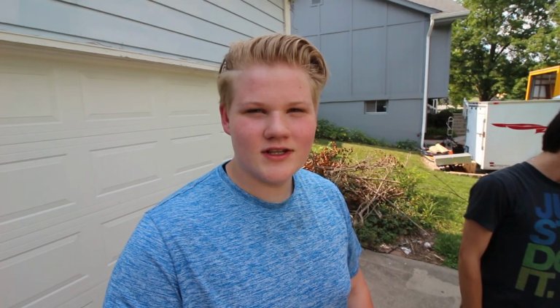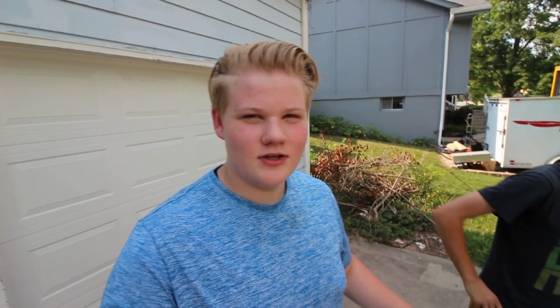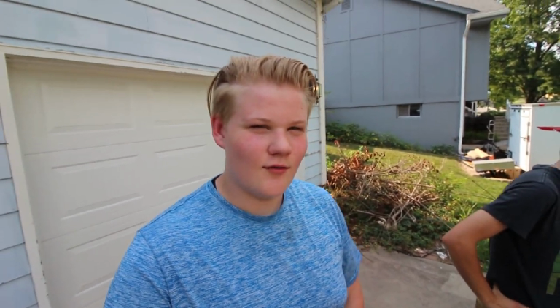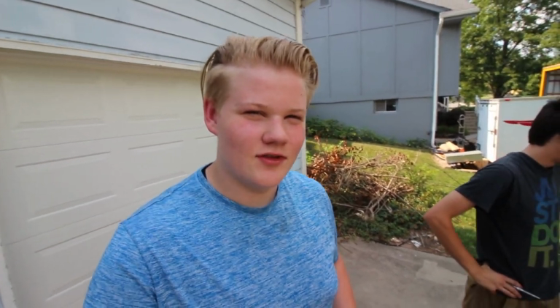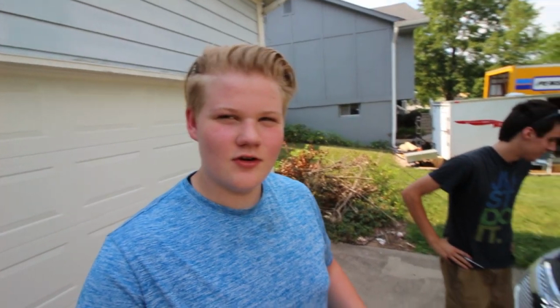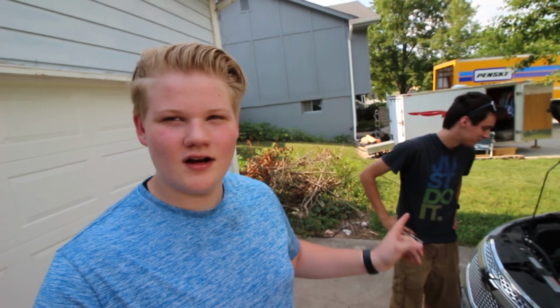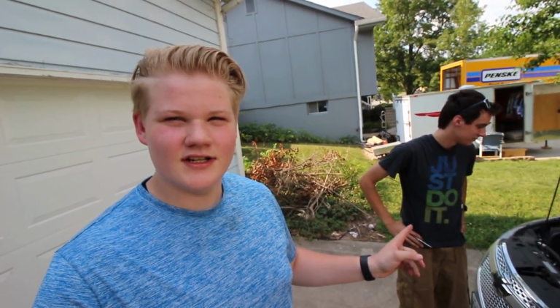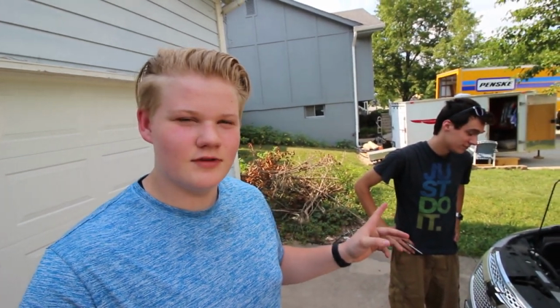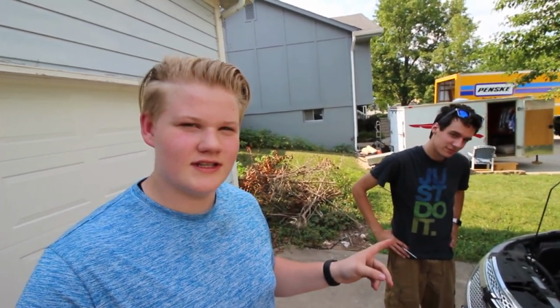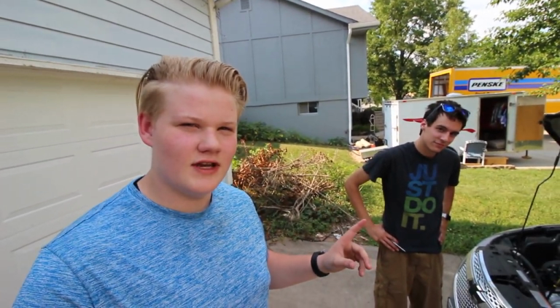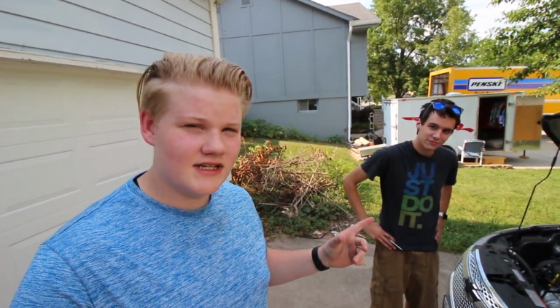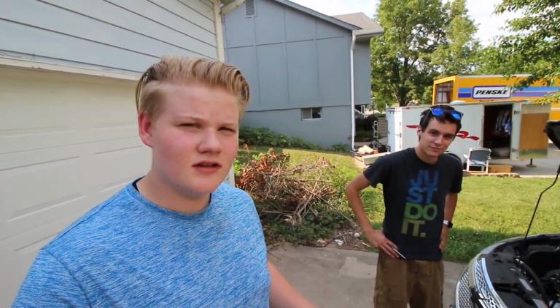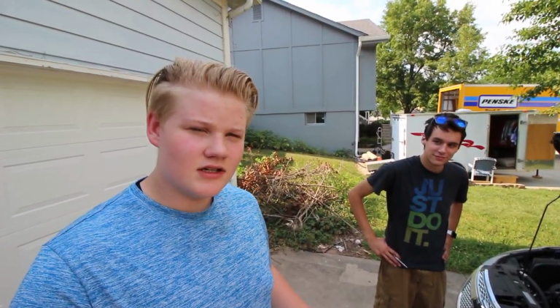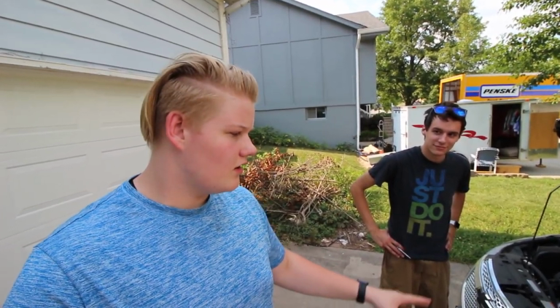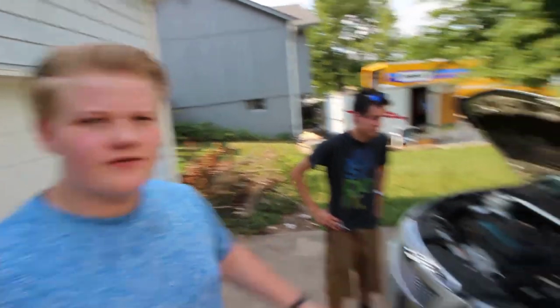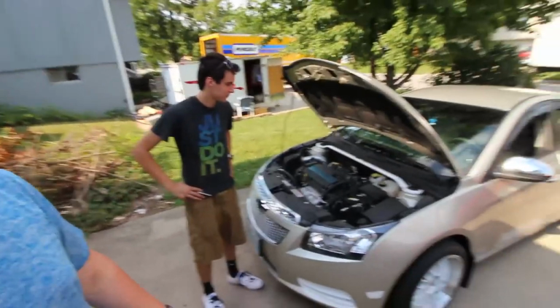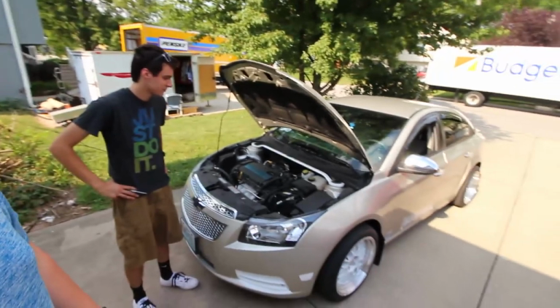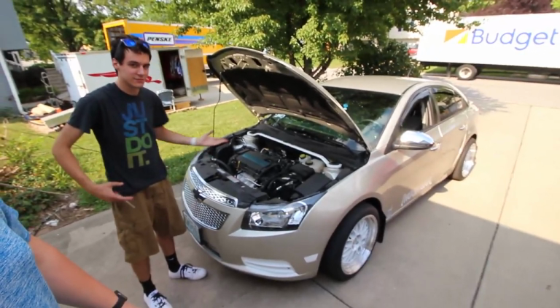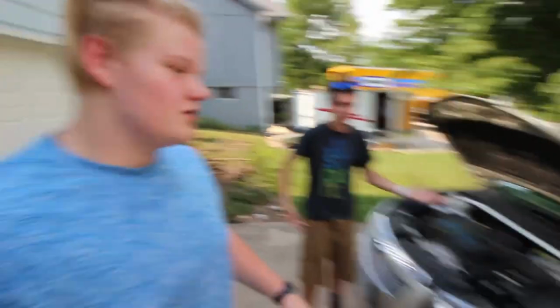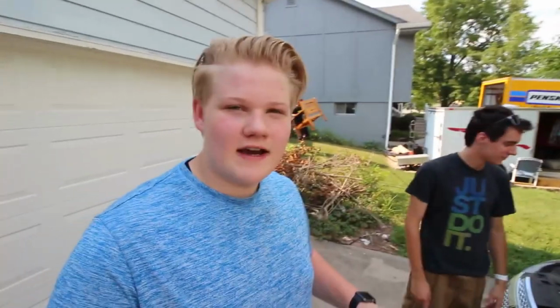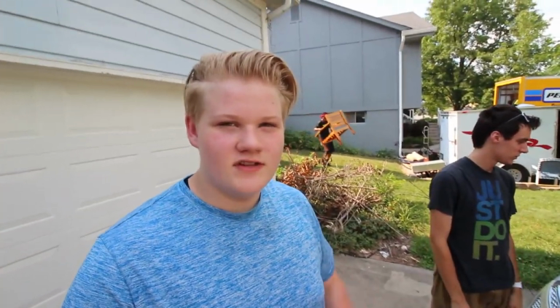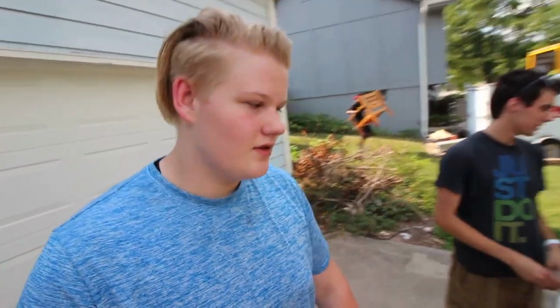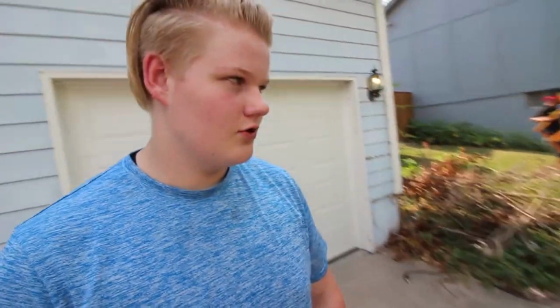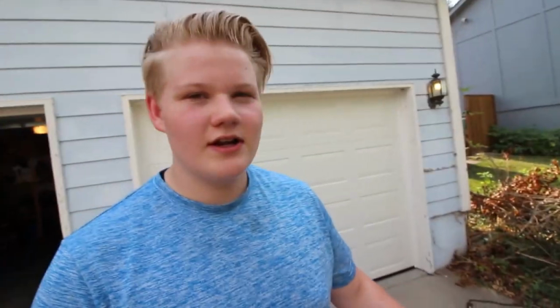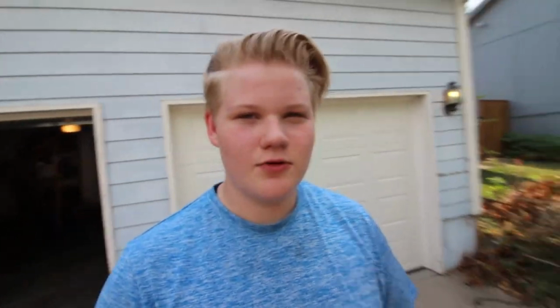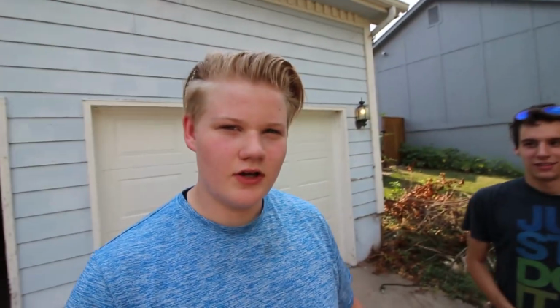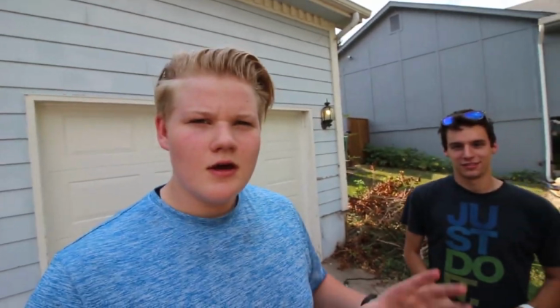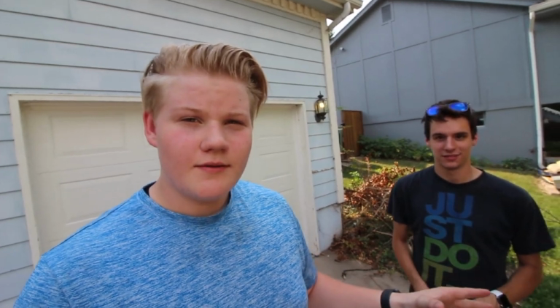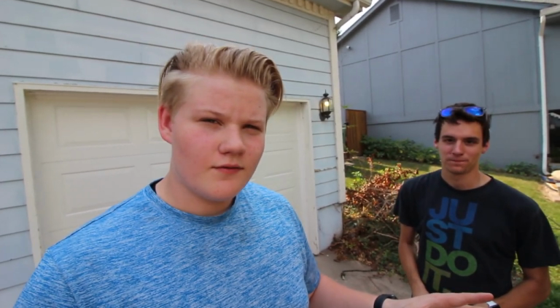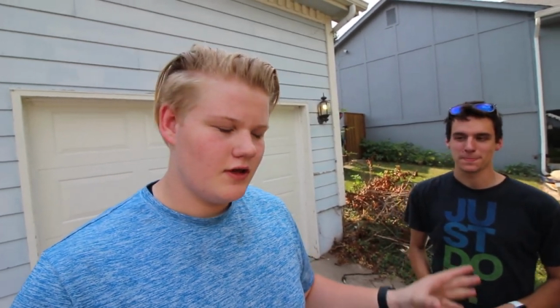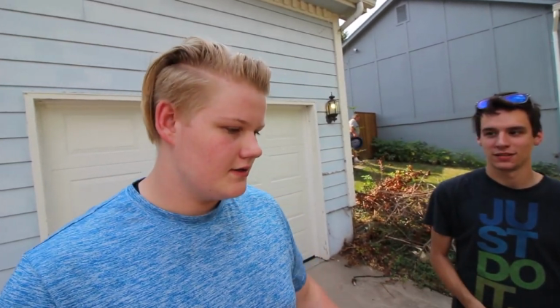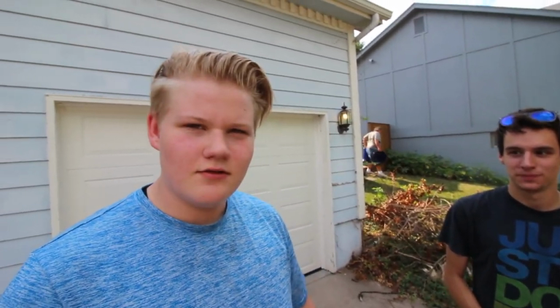What's up, everybody? Jonas Galvin back with another video. Got Austin here today. He's going to be showing us how to do a CDV delete on the Chevy Cruze models, so you get faster shifting and everything. We're going to jump right into this pretty short video, but it's going to be pretty informational. Yeah, let's do it.